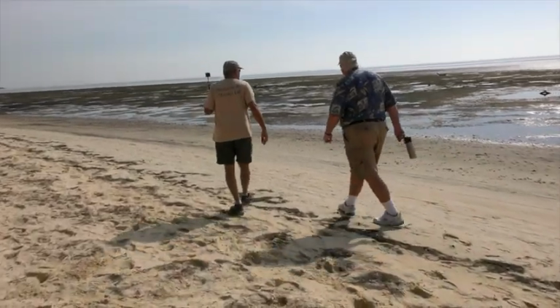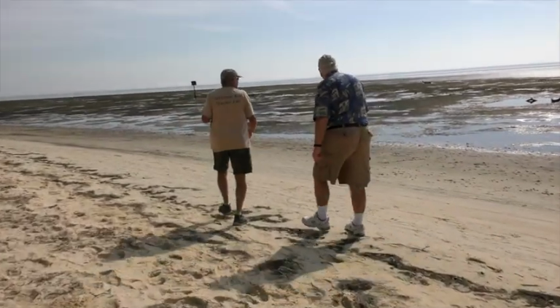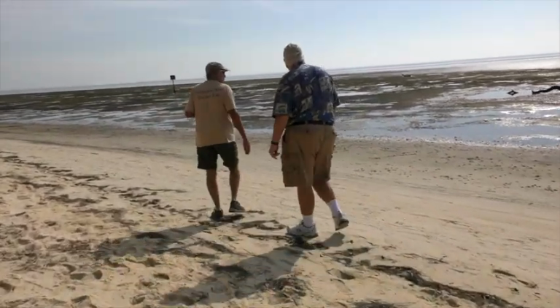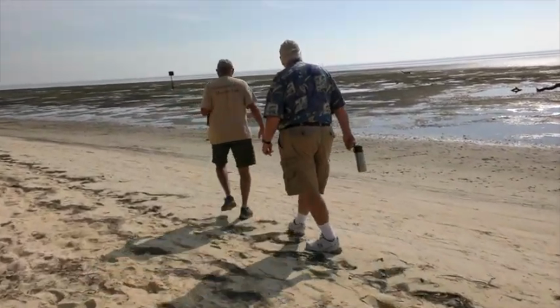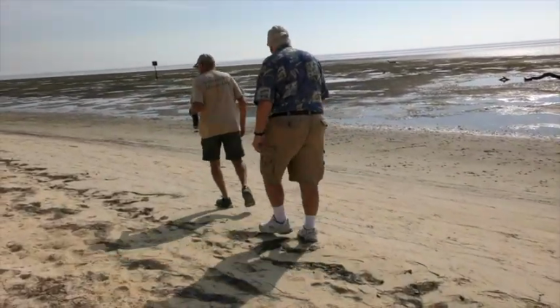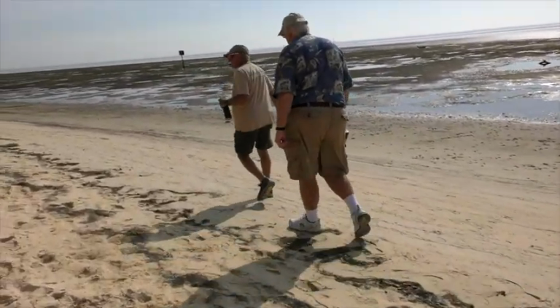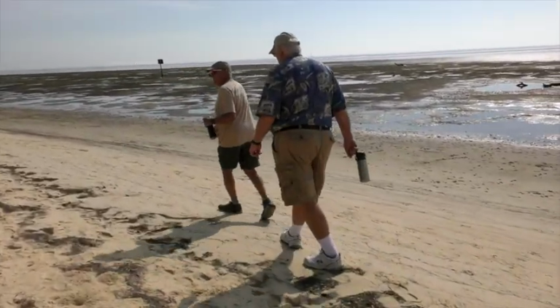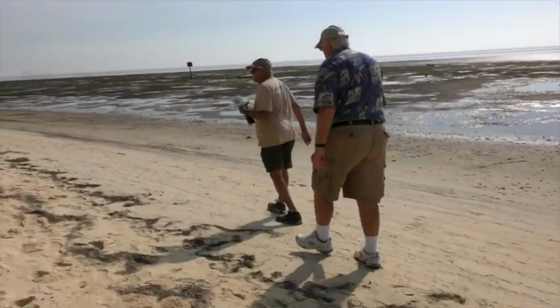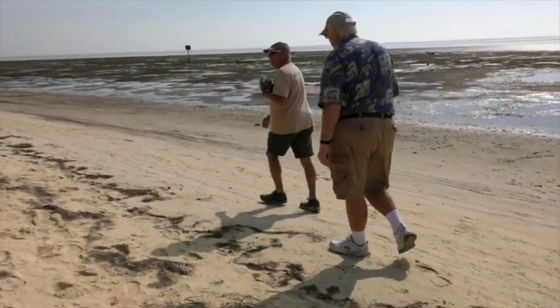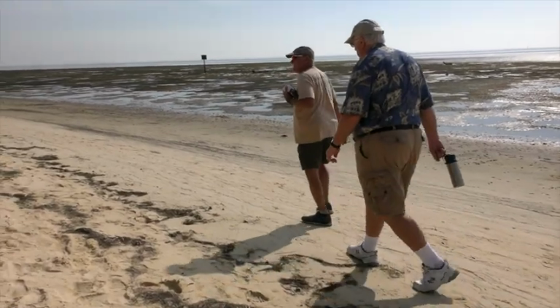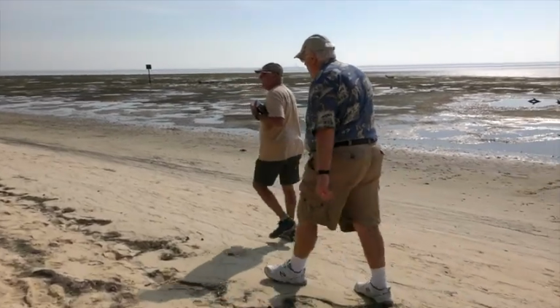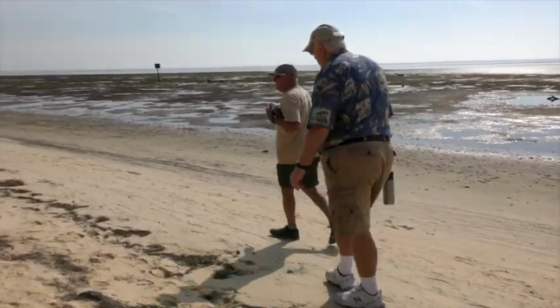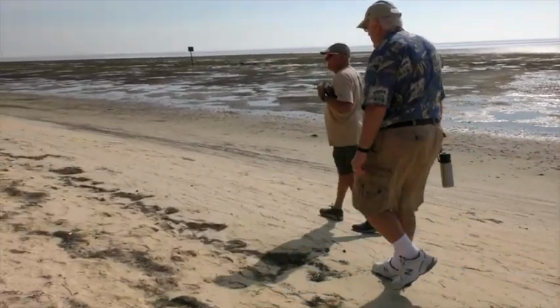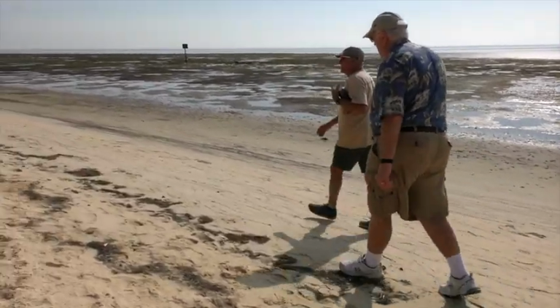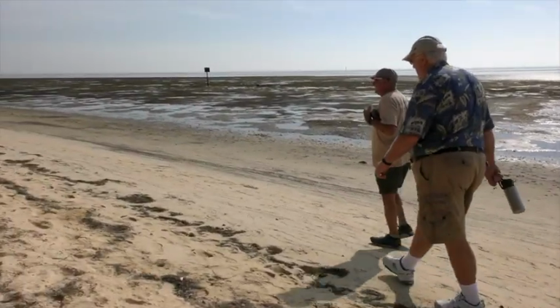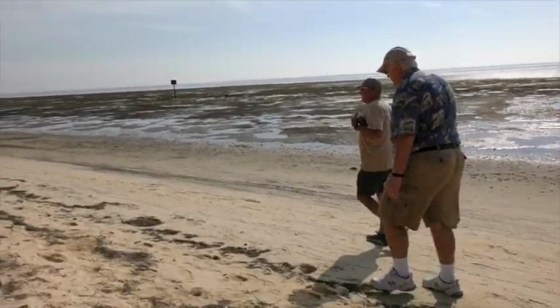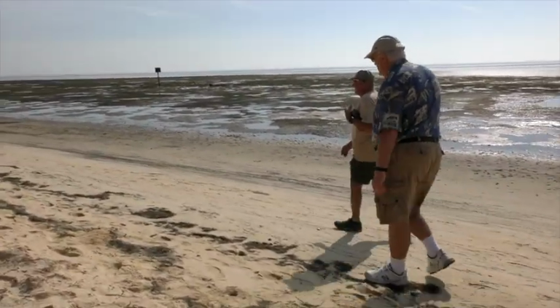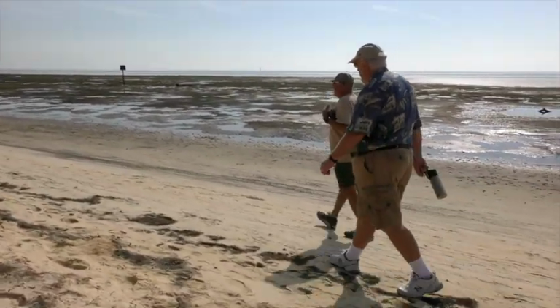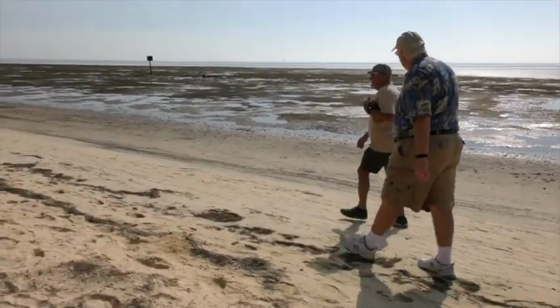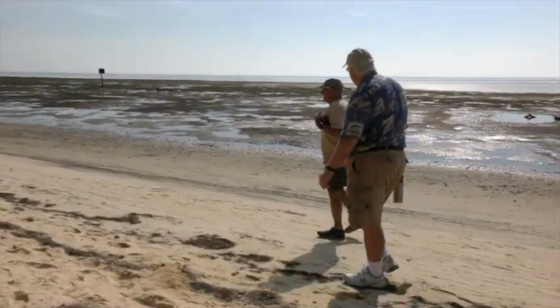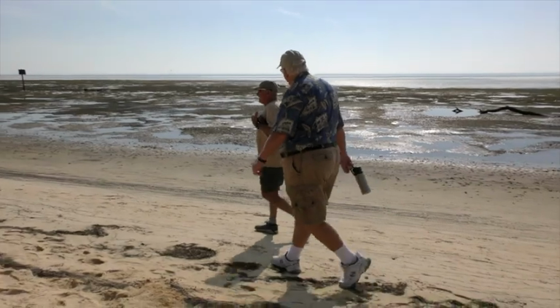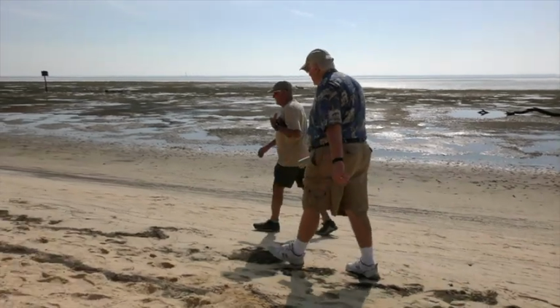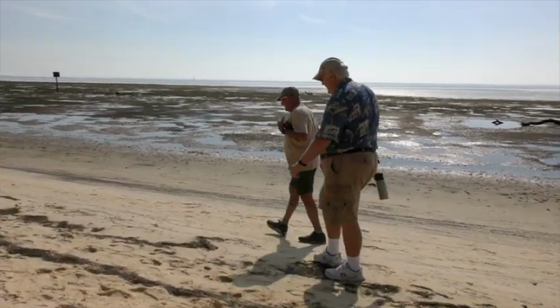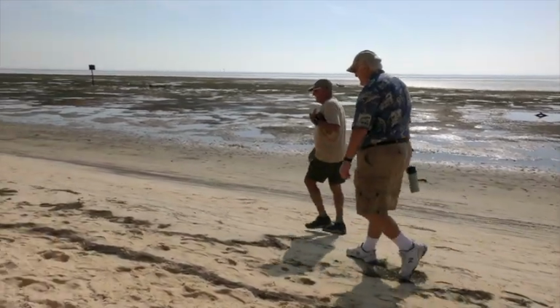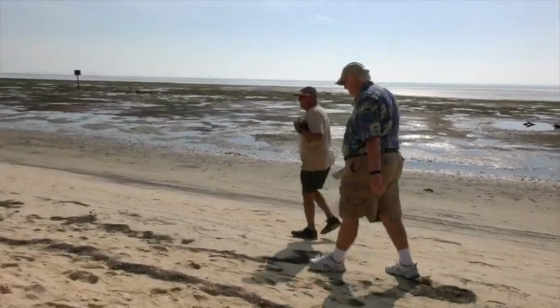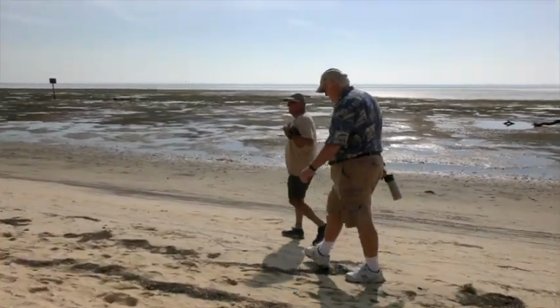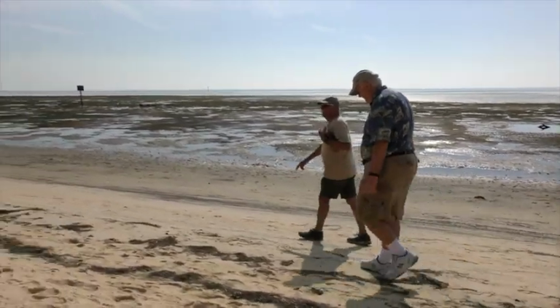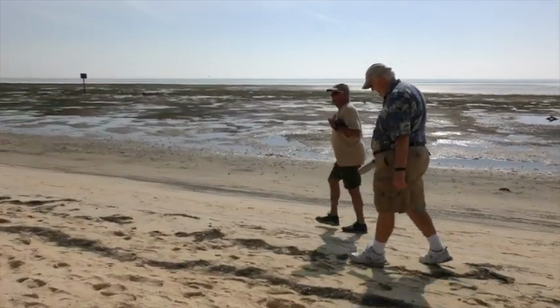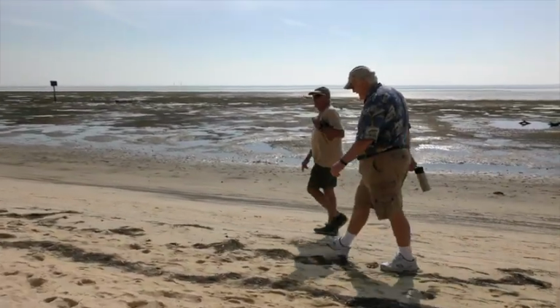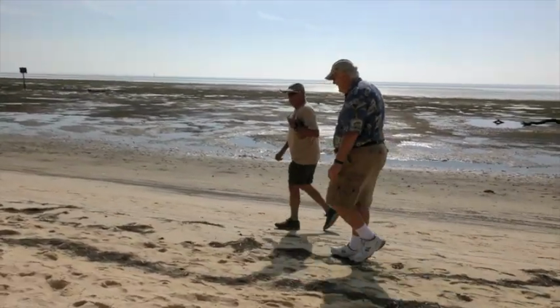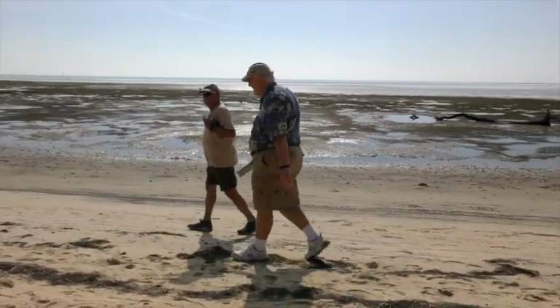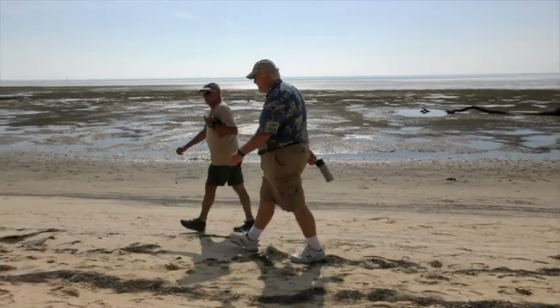Did Joe come down here and walk around much? Not much. Occasionally every evening before dusk, if there was a breeze.